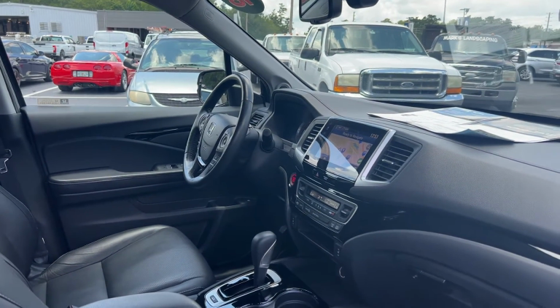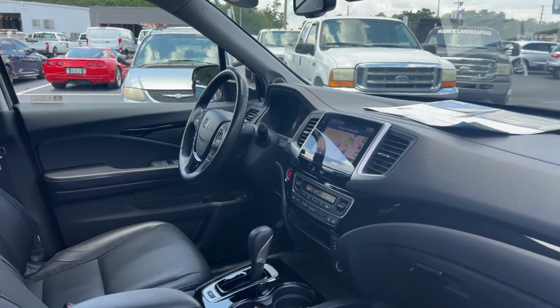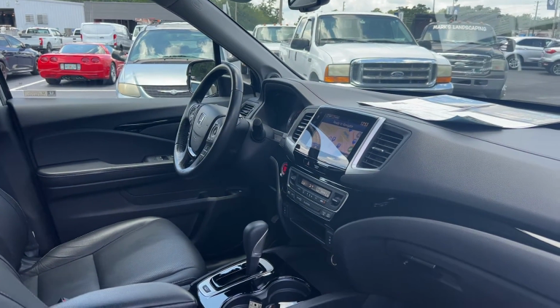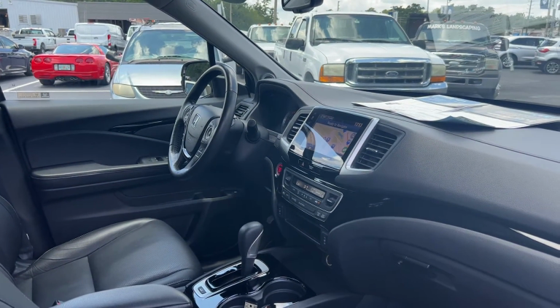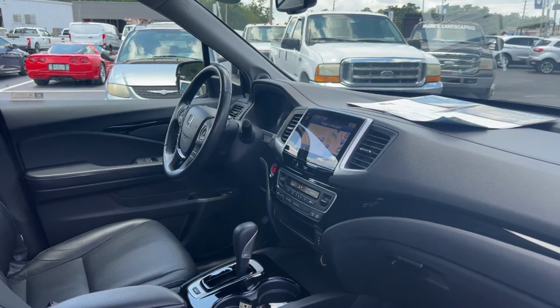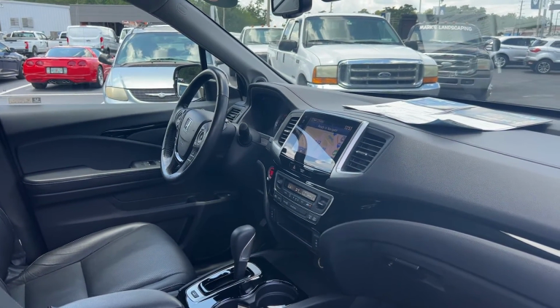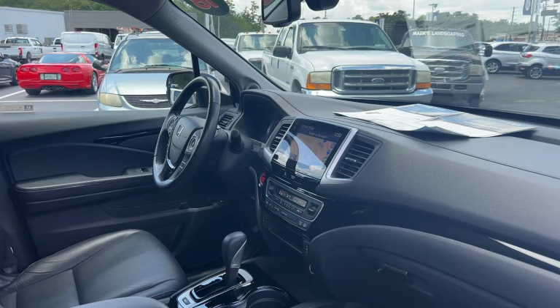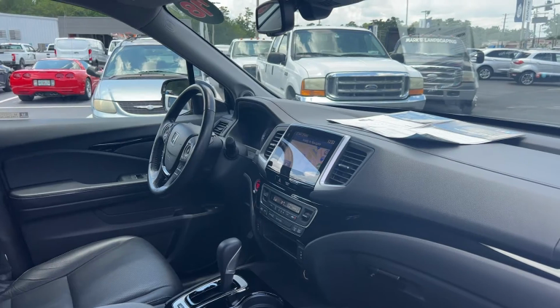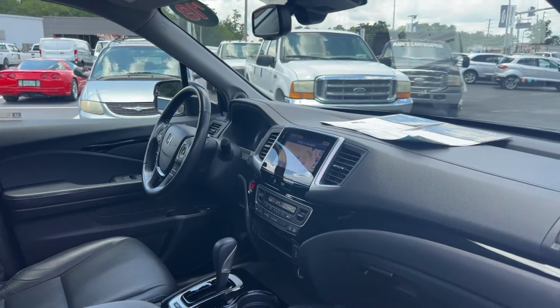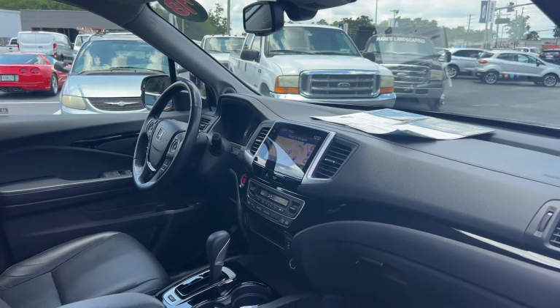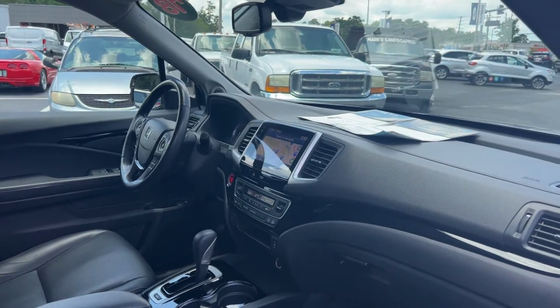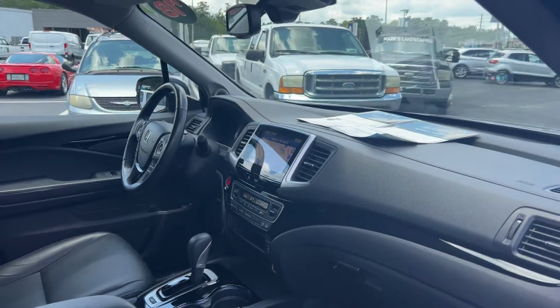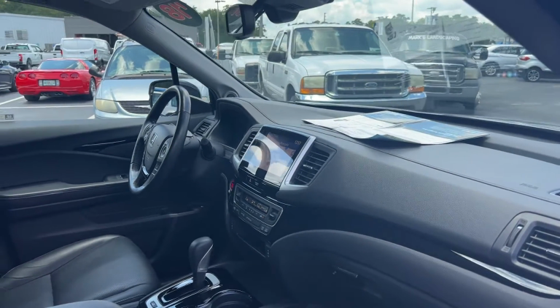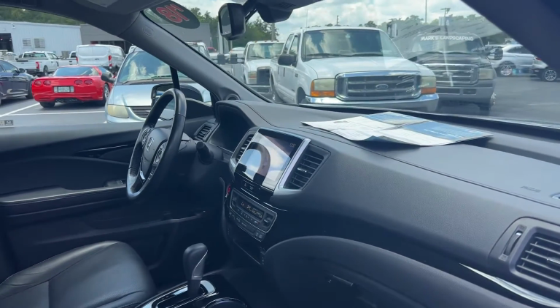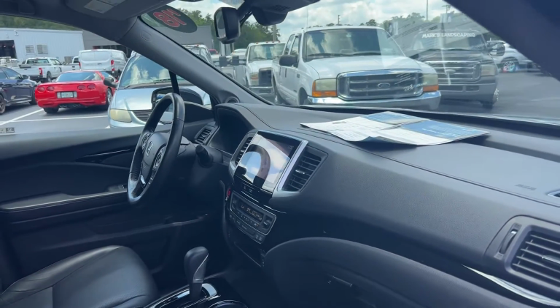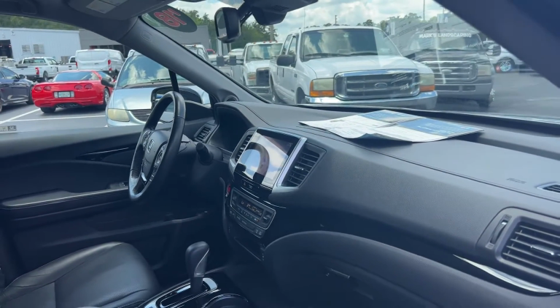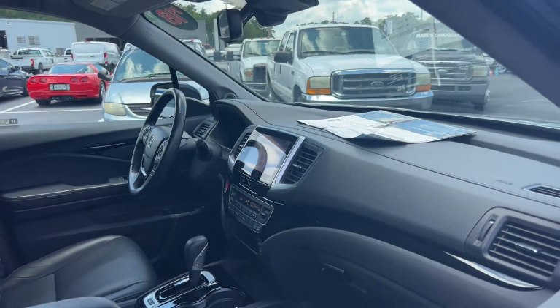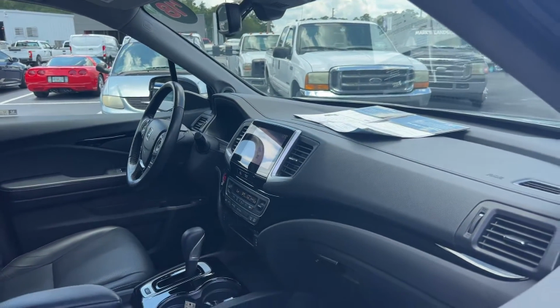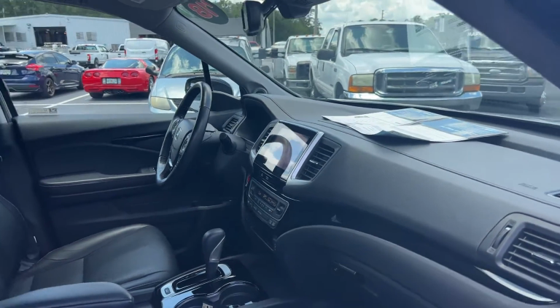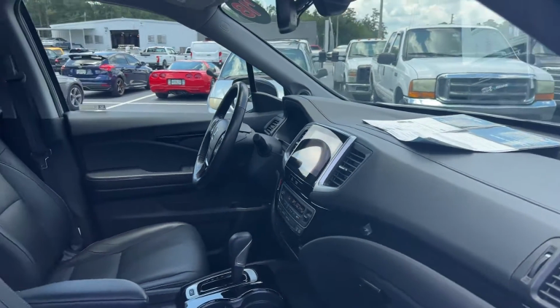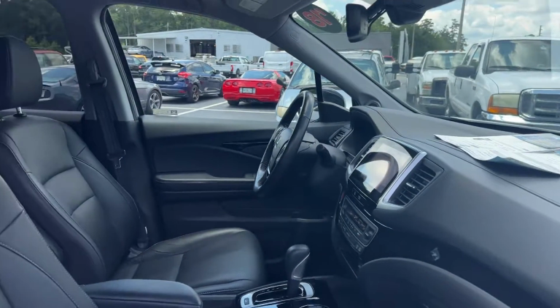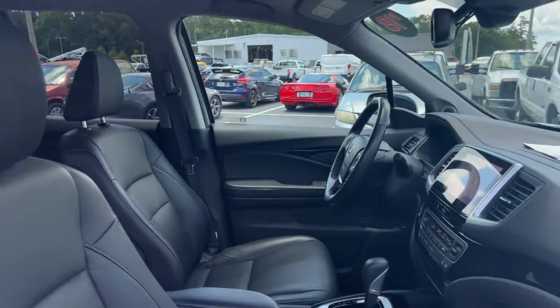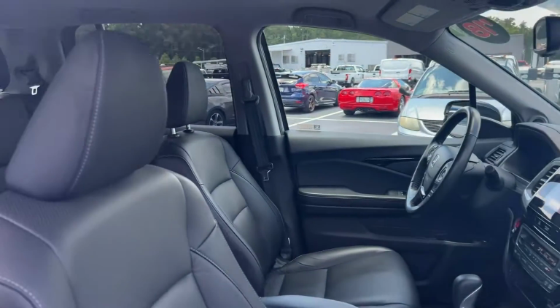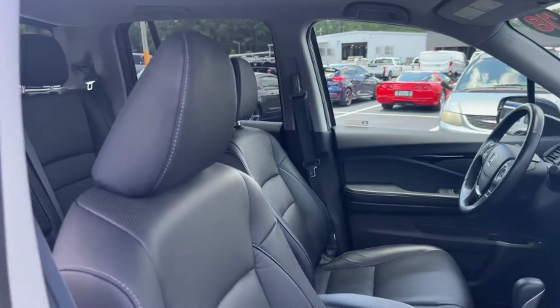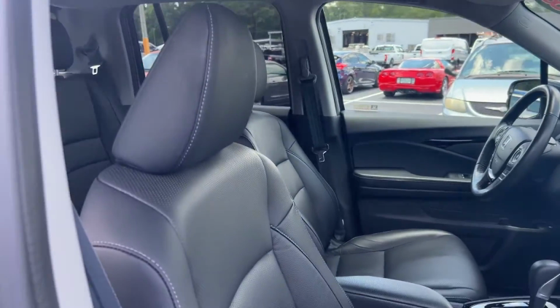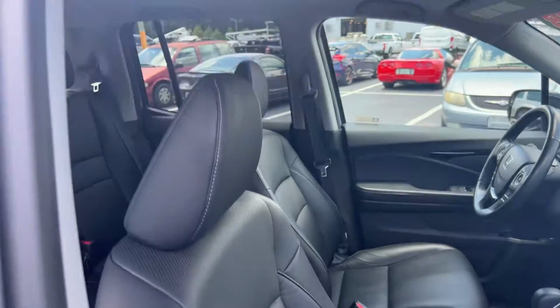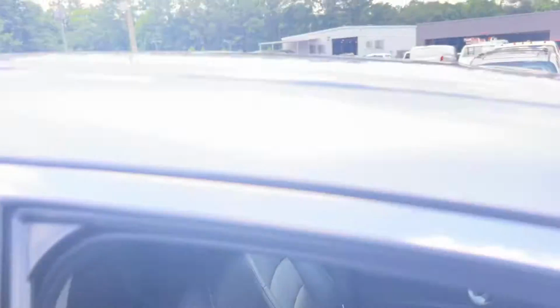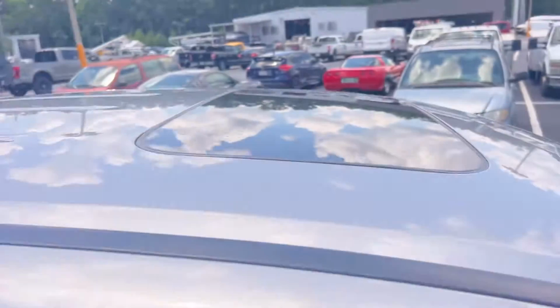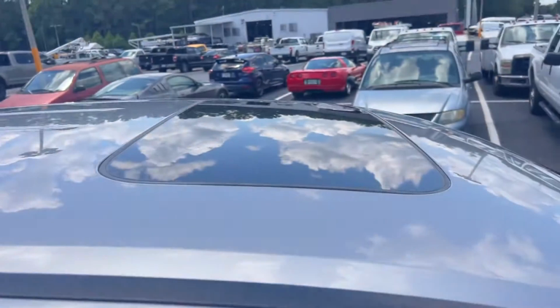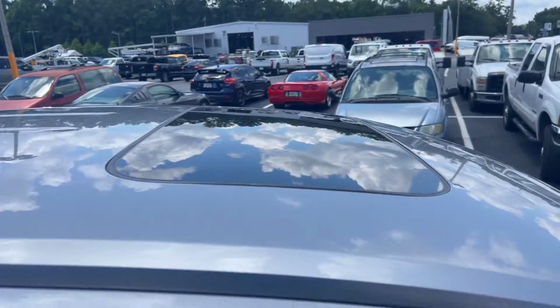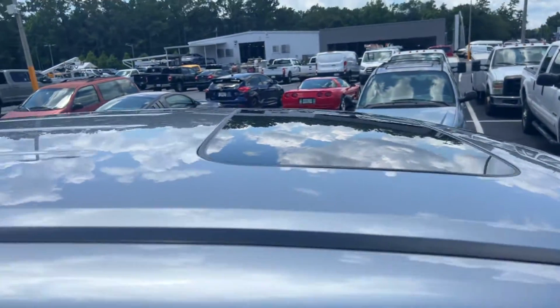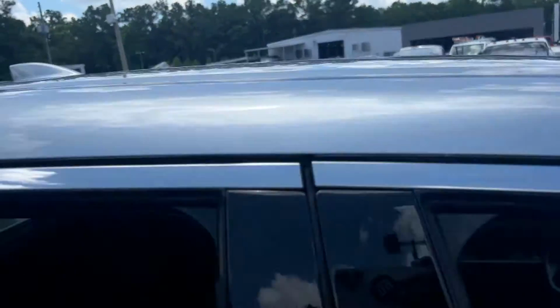Traction control, heated seats, USB for your phone, electronic climate control, navigation, power moonroof.